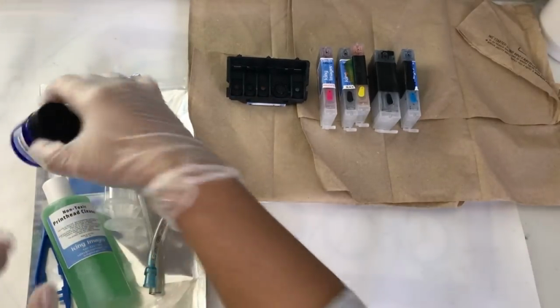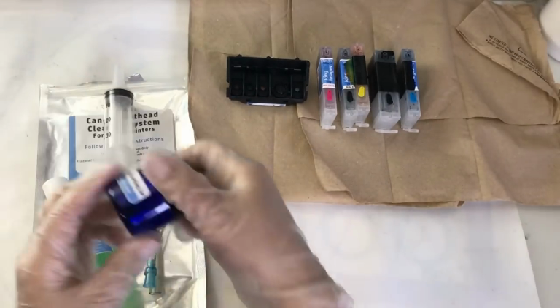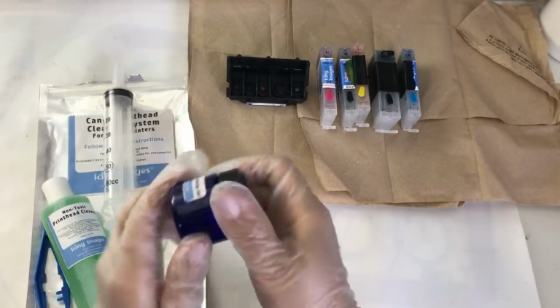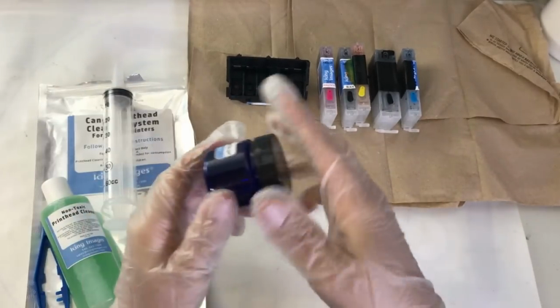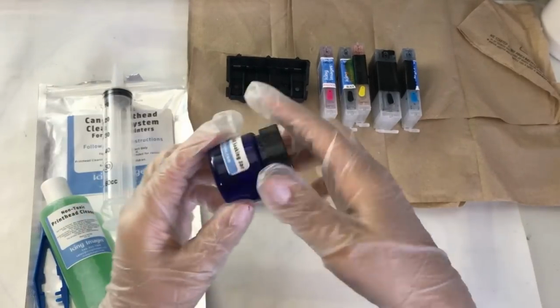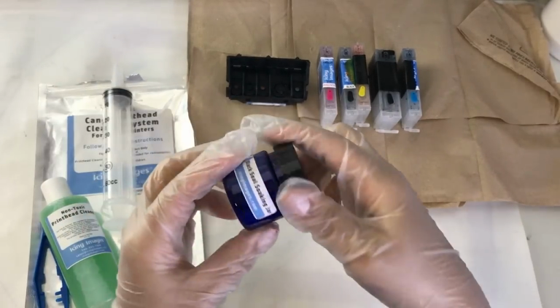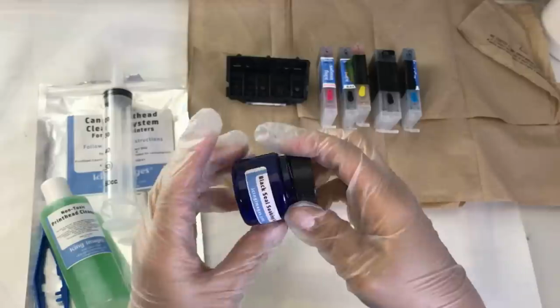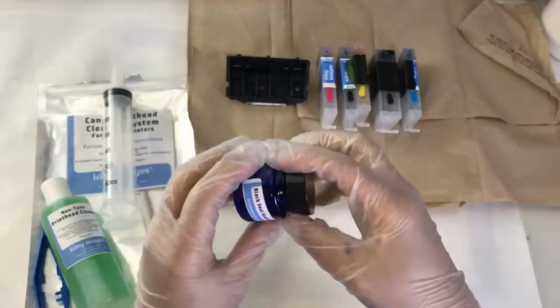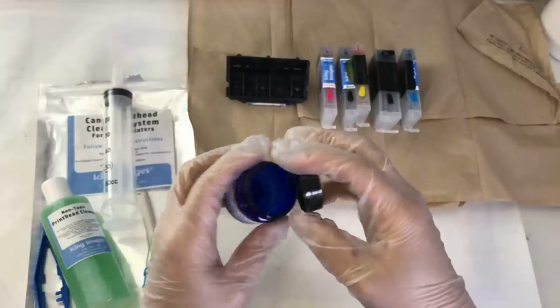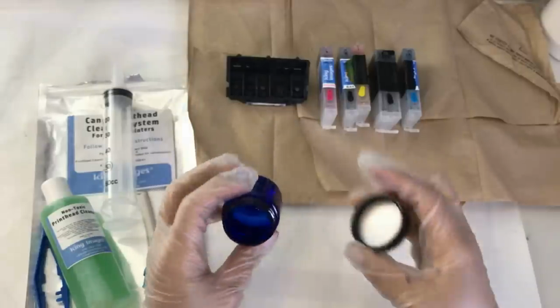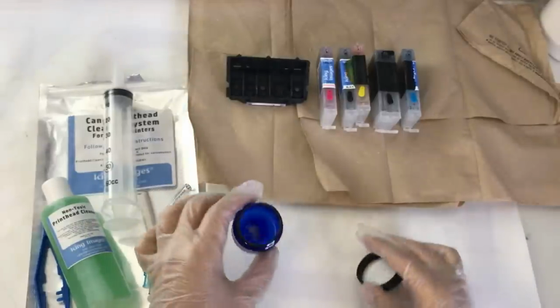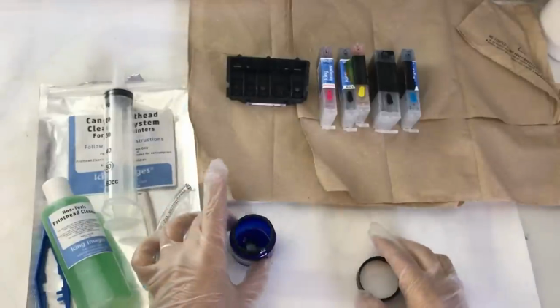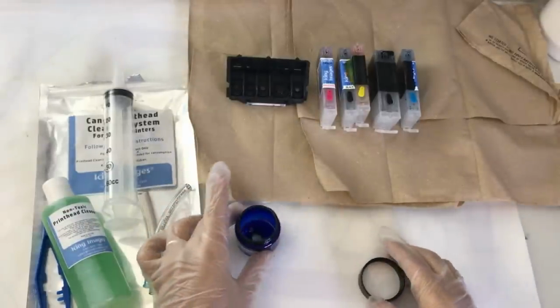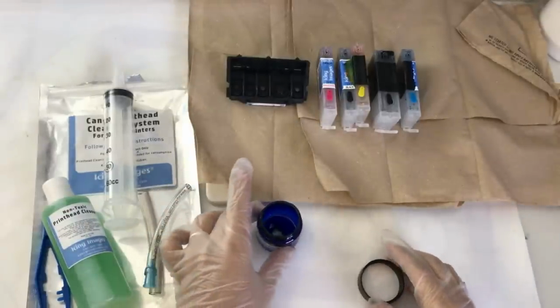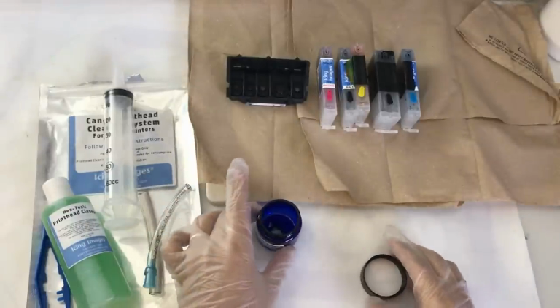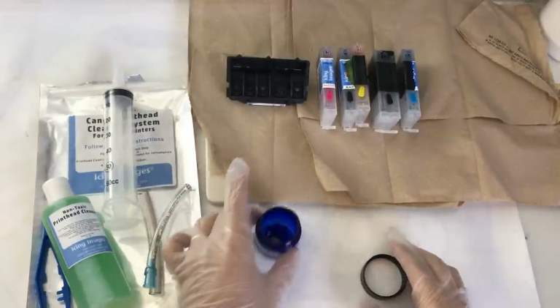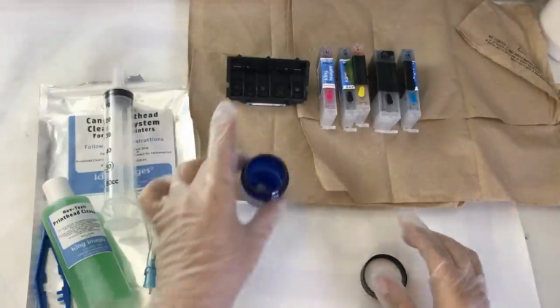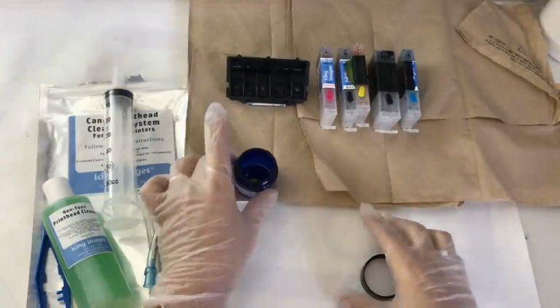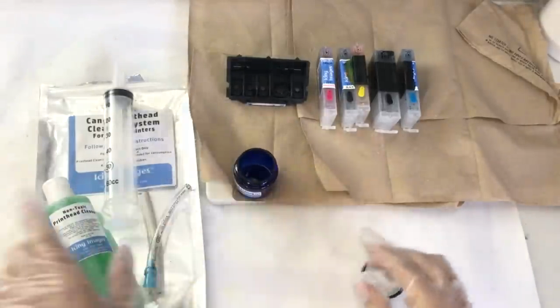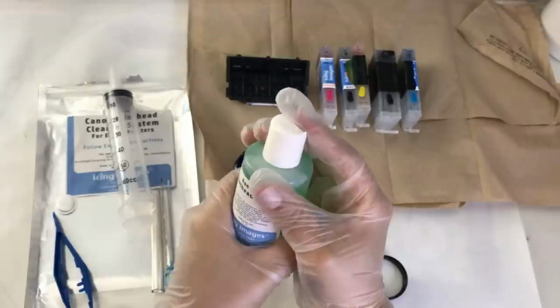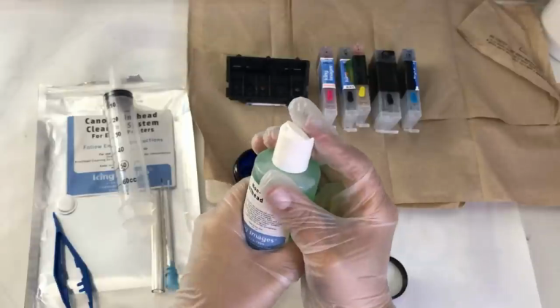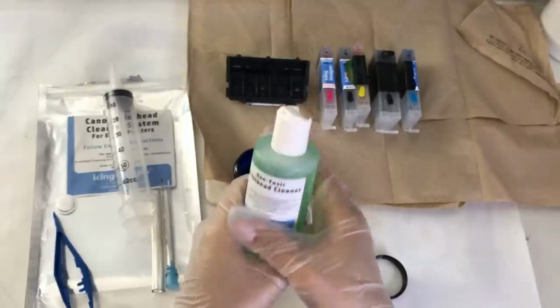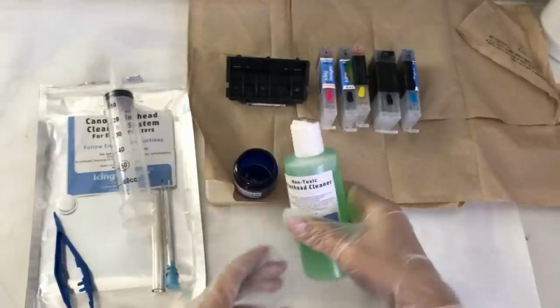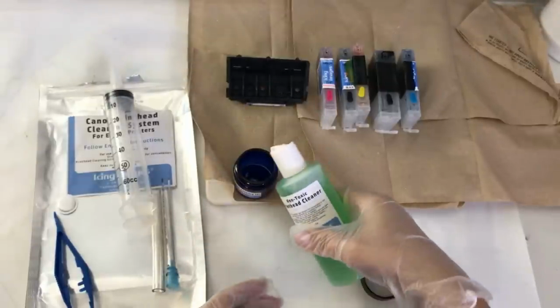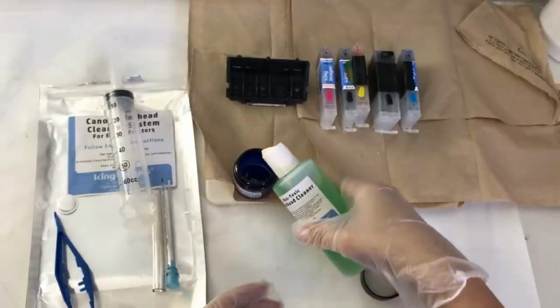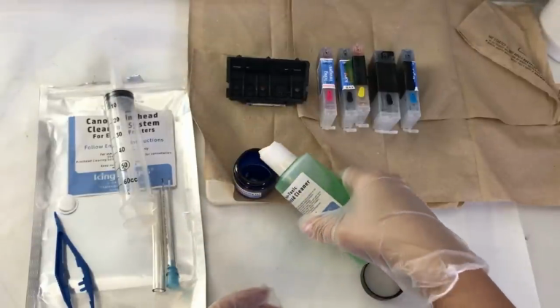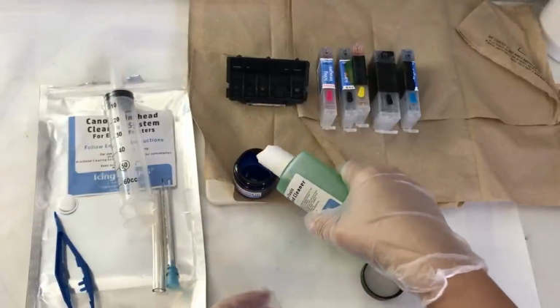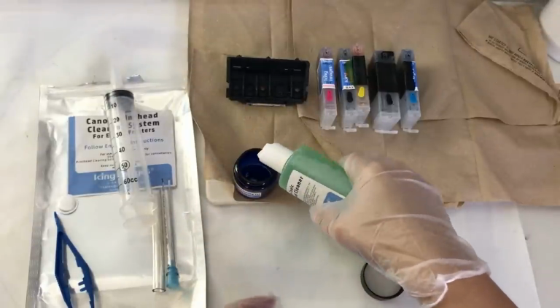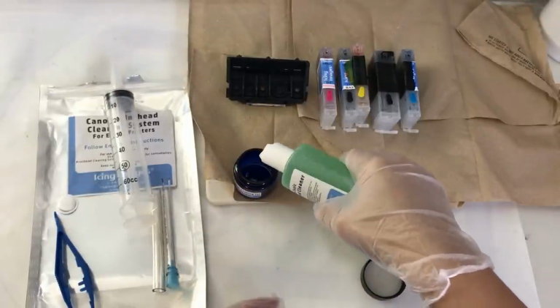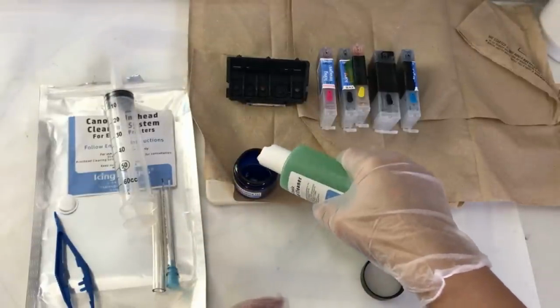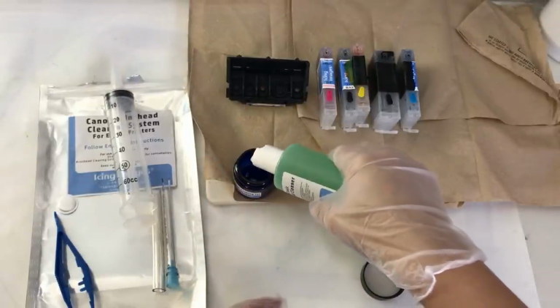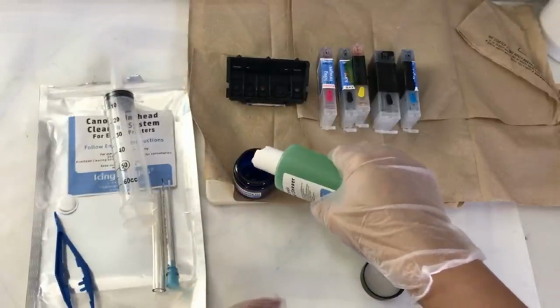In the little blue container I'm going to go ahead and dispense a little bit of the green liquid cleaner — by a little bit I mean approximately one or two tablespoons. You don't need a lot.